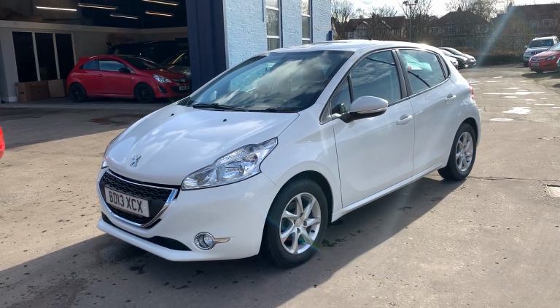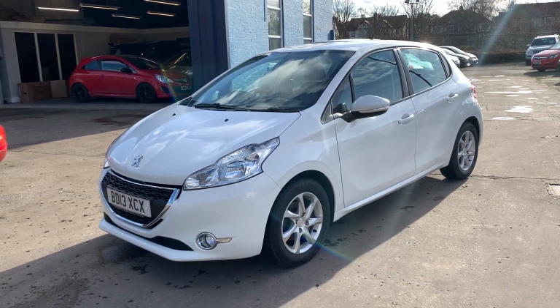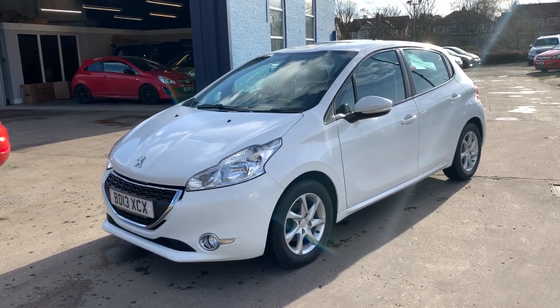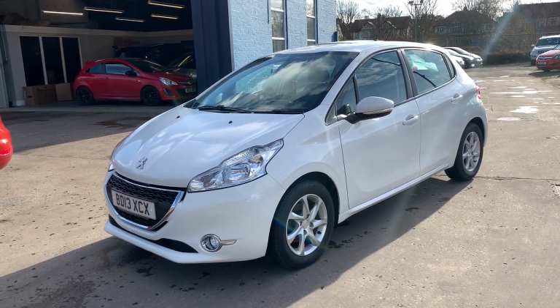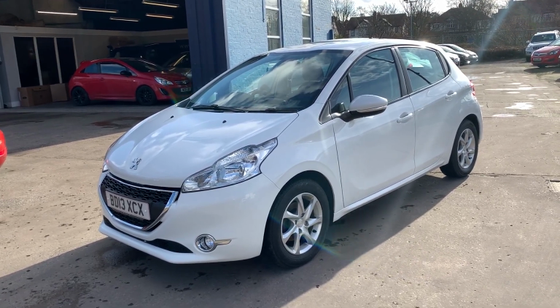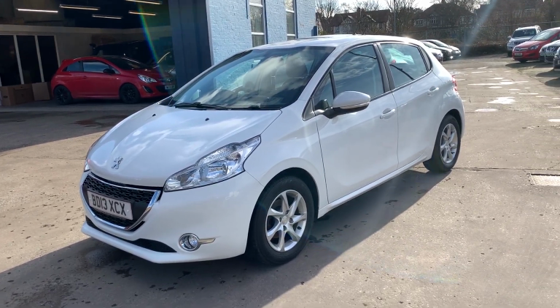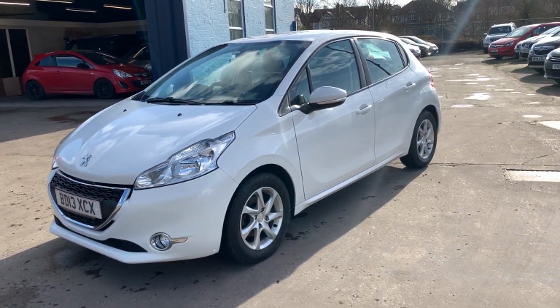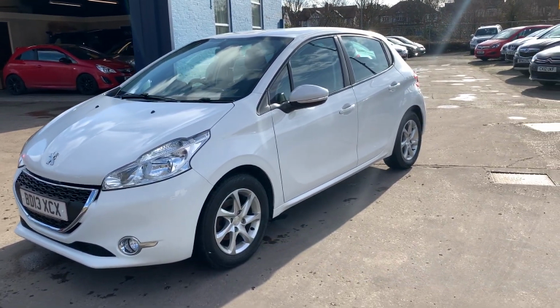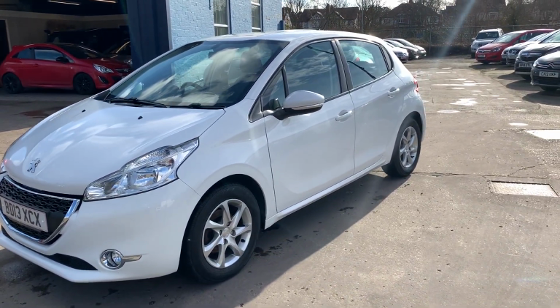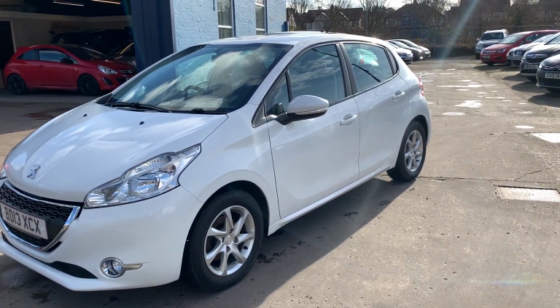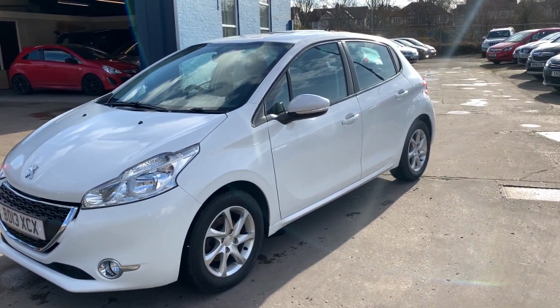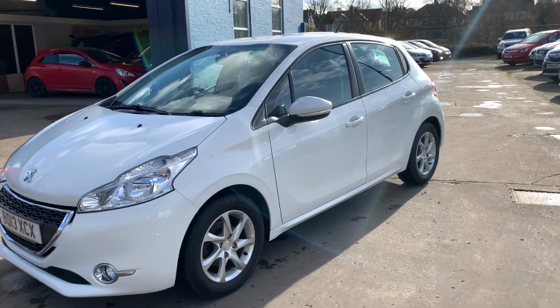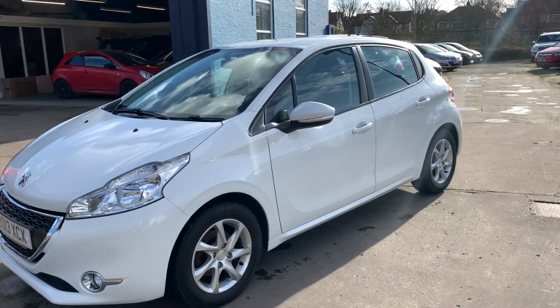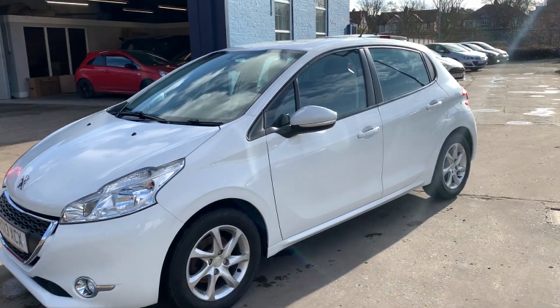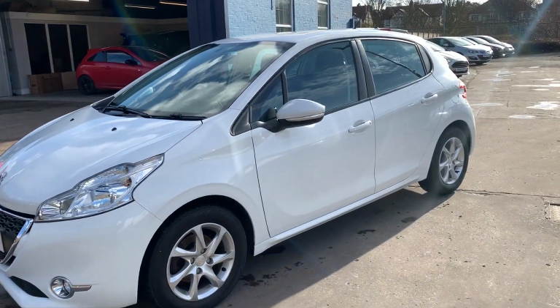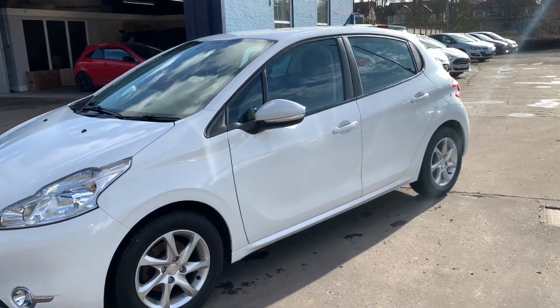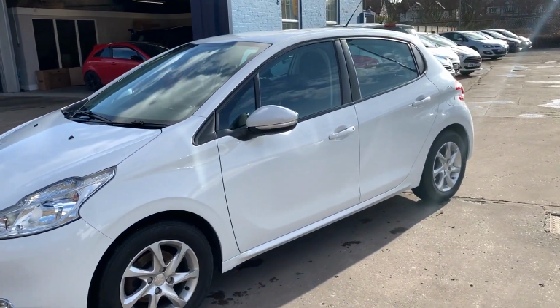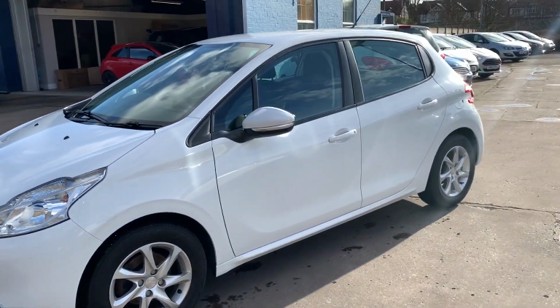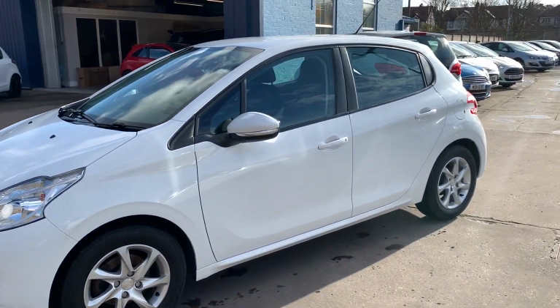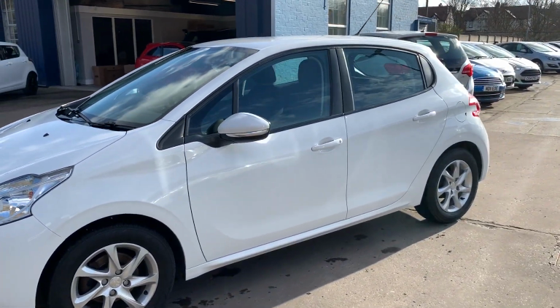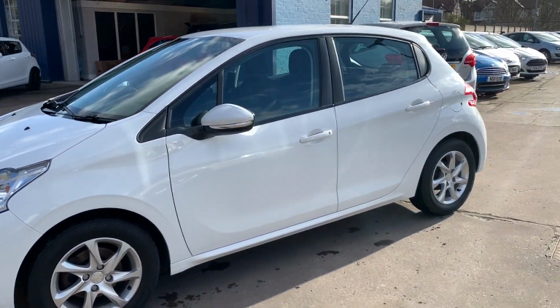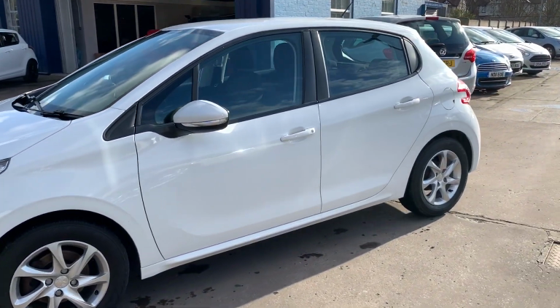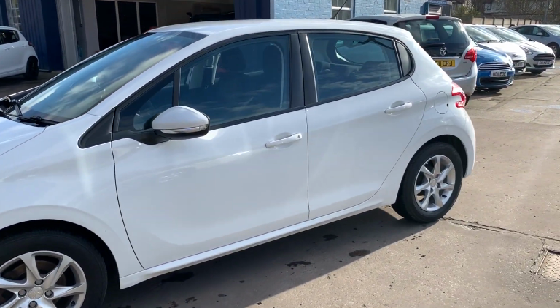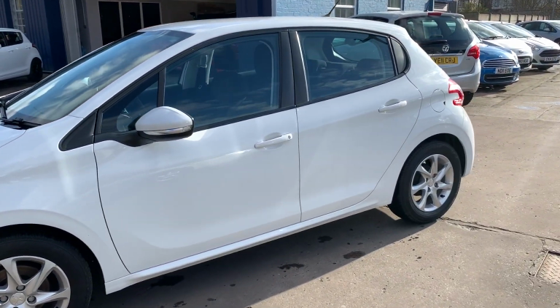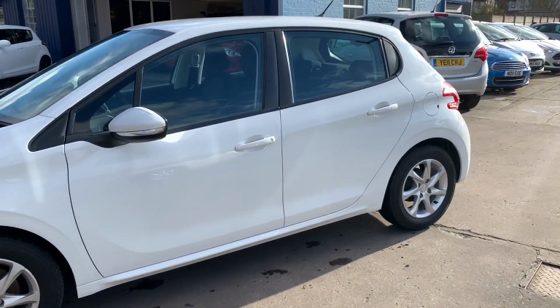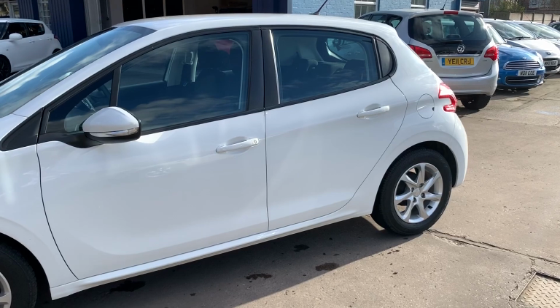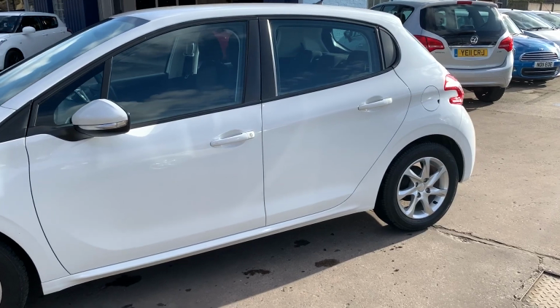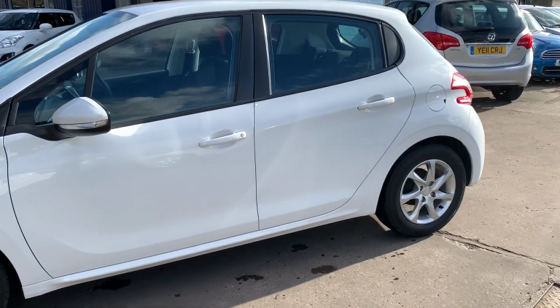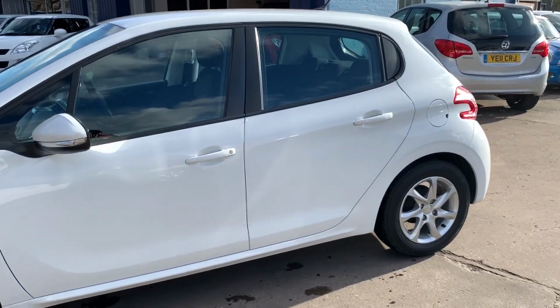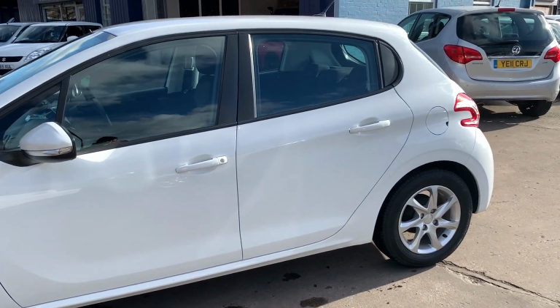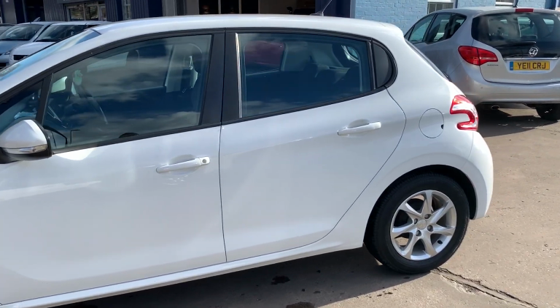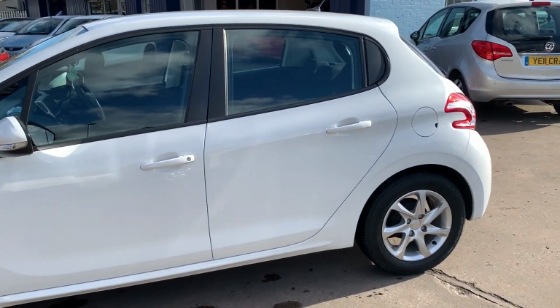Welcome to Cantilever Car Centre. We're here today with a Peugeot 200 Active, registered 2013 on a 13 plate. This car is in white and has a 1200 petrol engine.